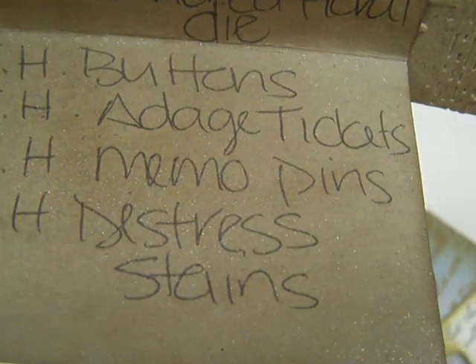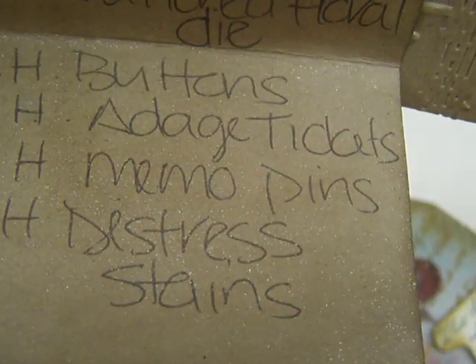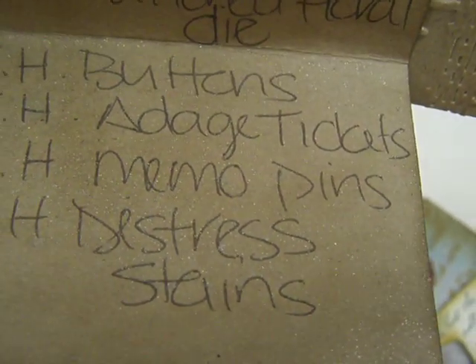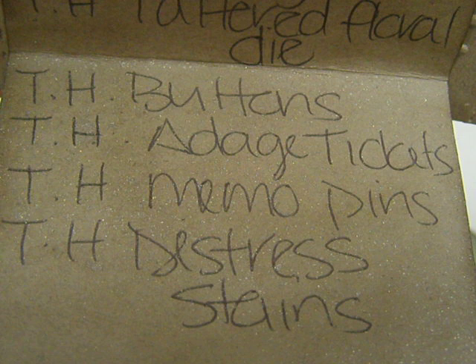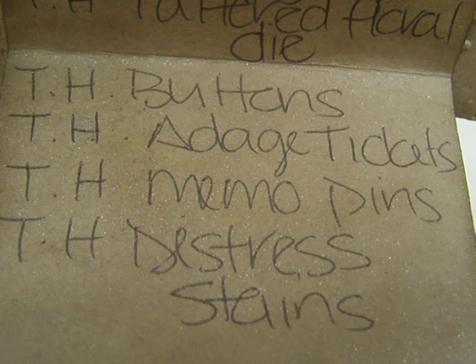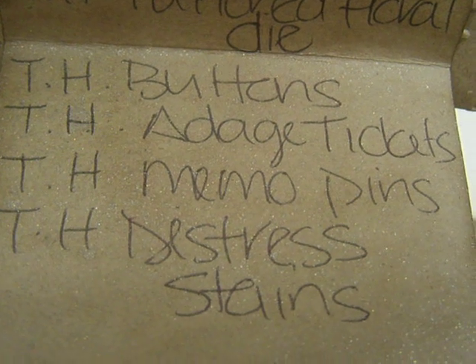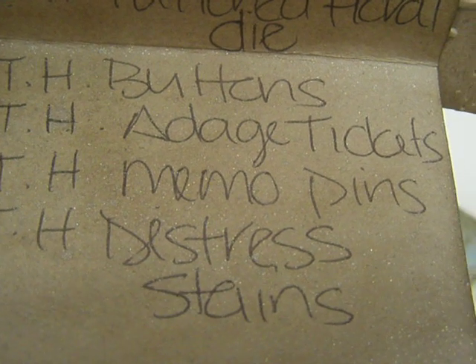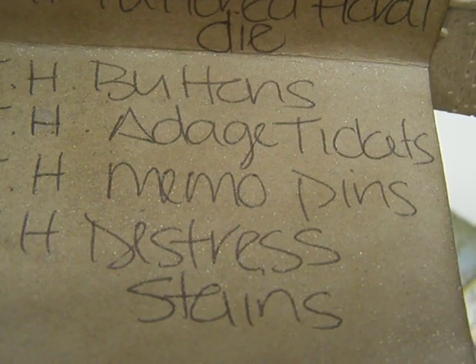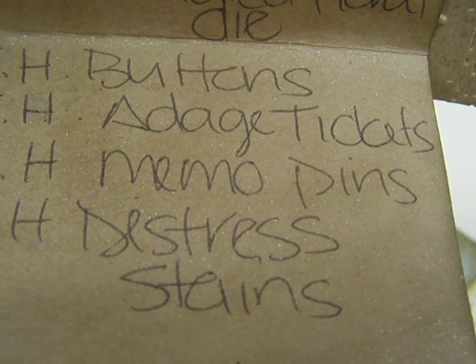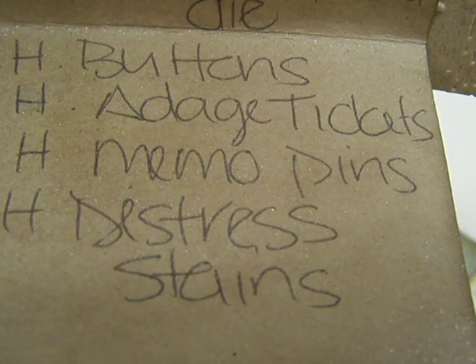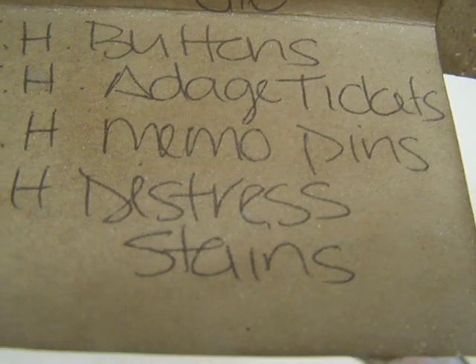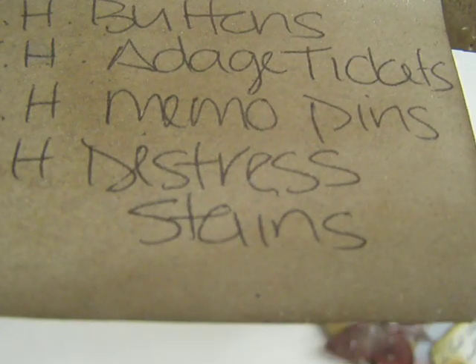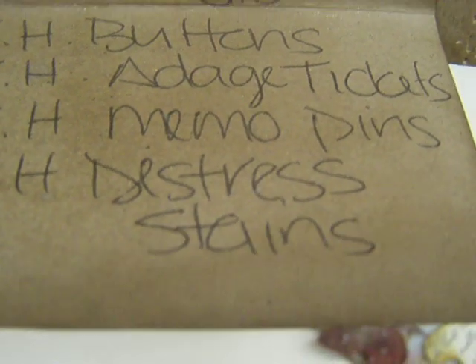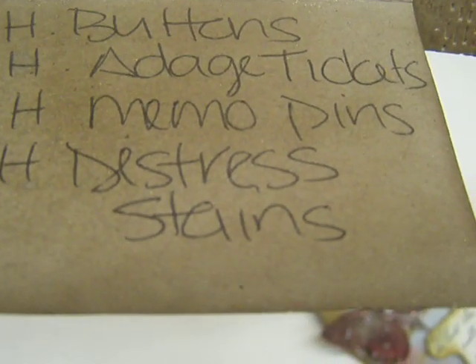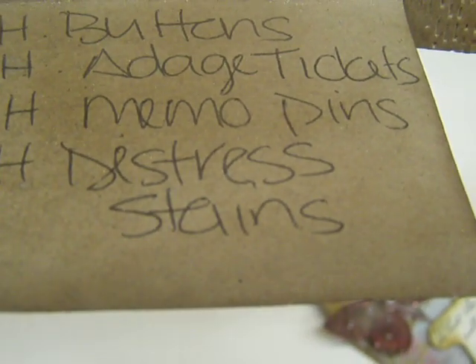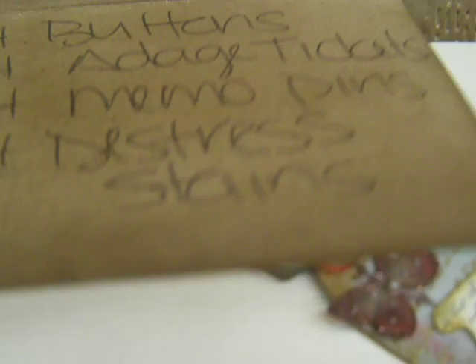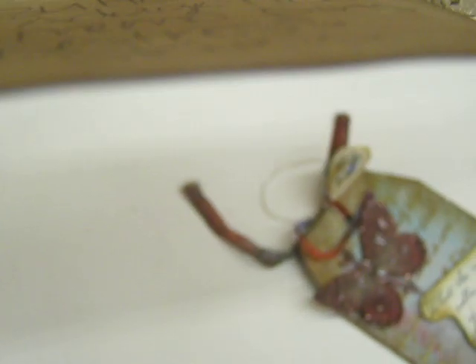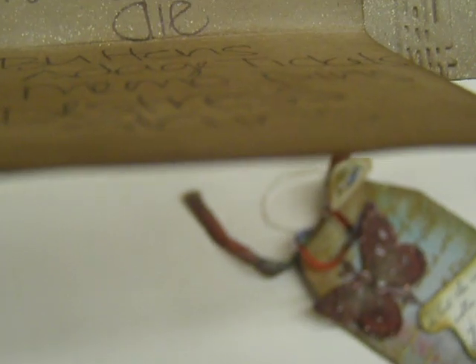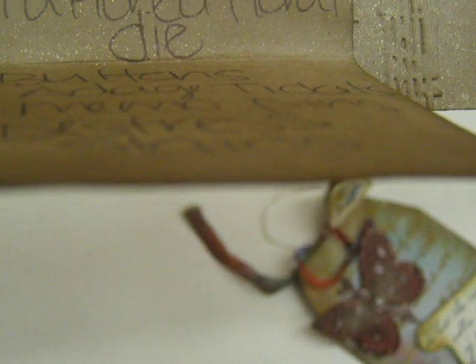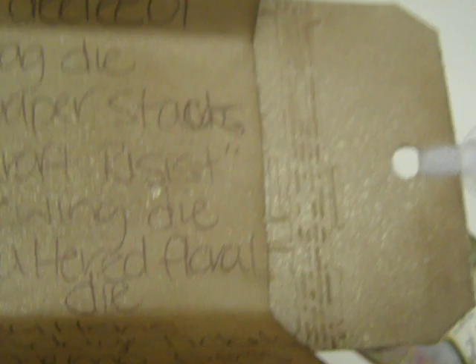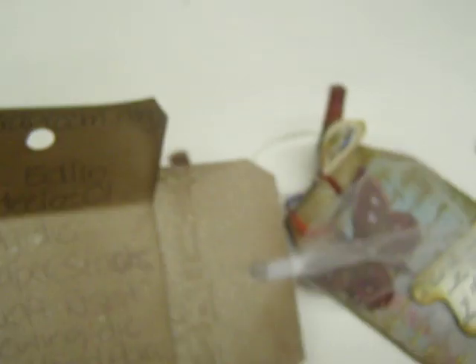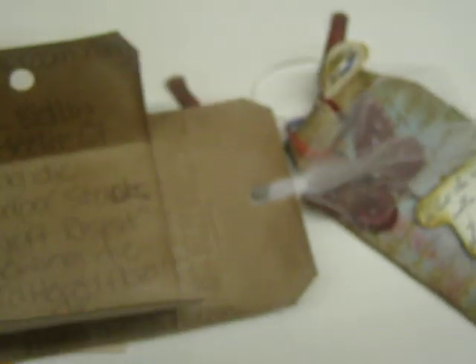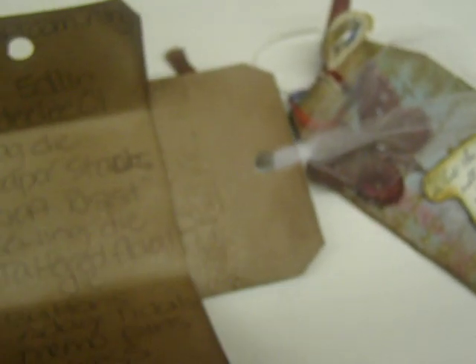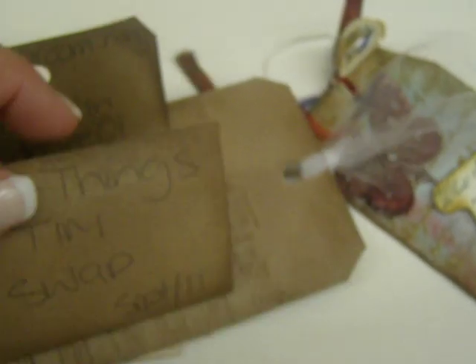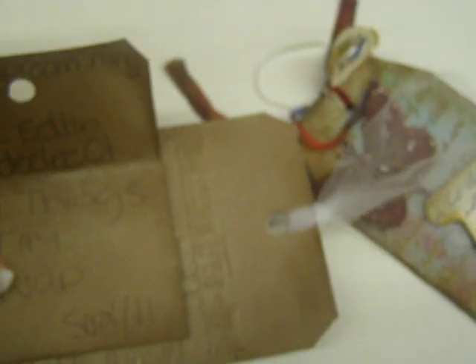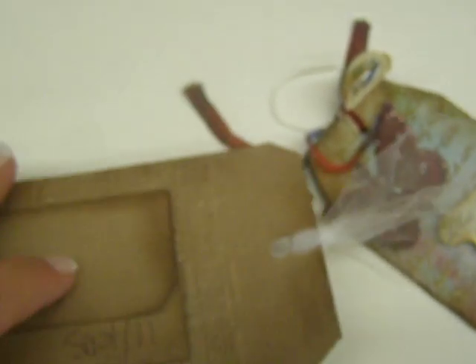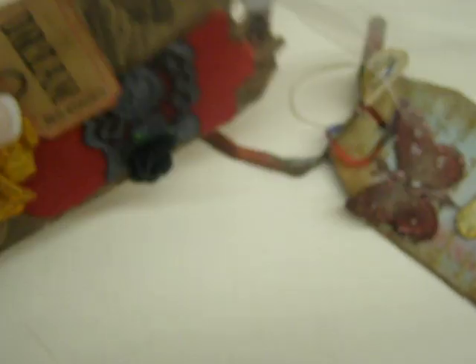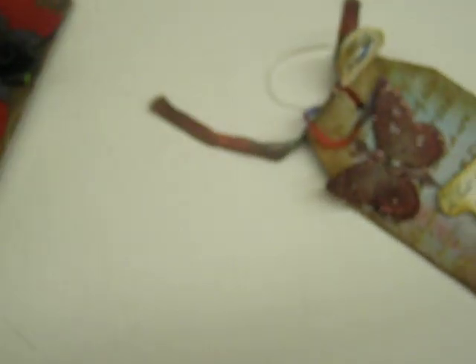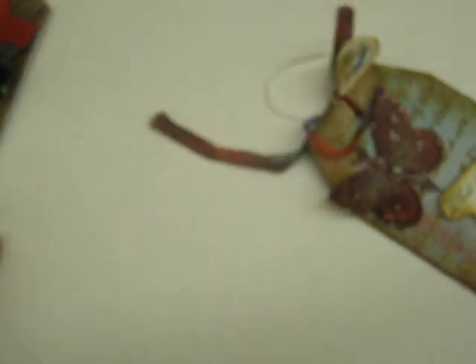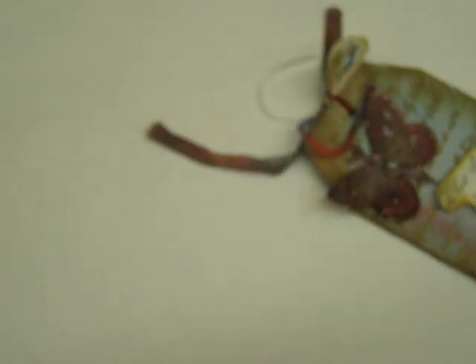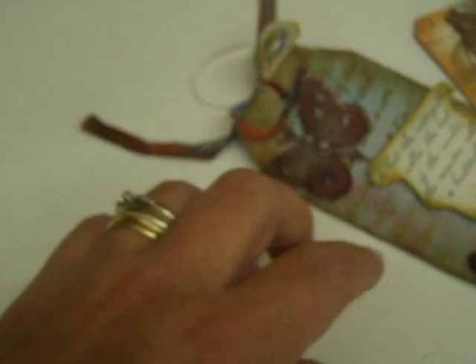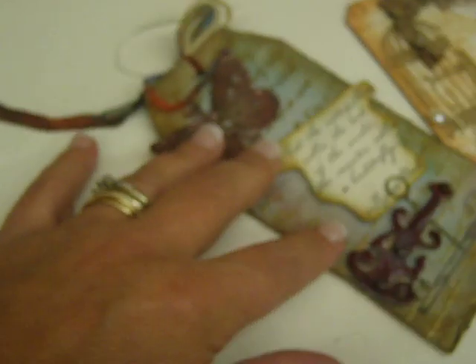I also used the Tim Holtz buttons, the adage tickets, the memo pins, and the distress stains. So that was mine — I'll be sending those out to the ladies.